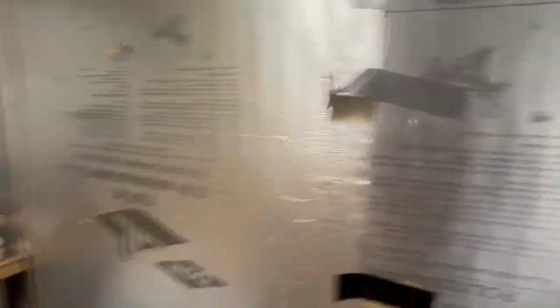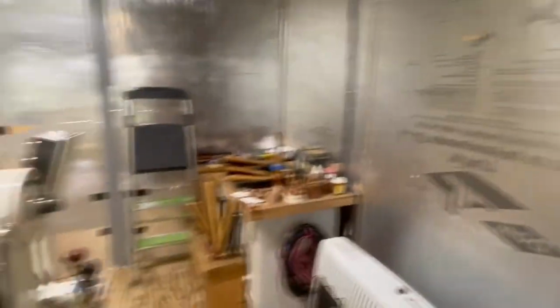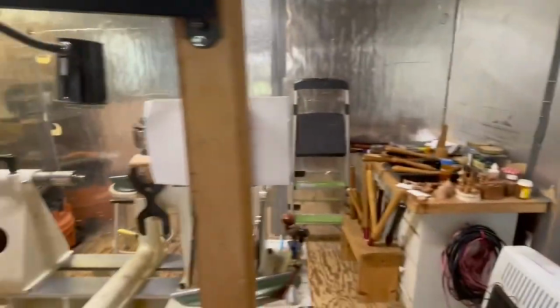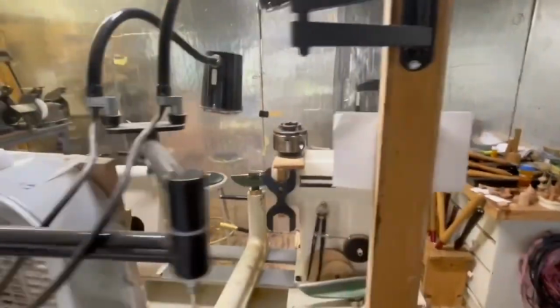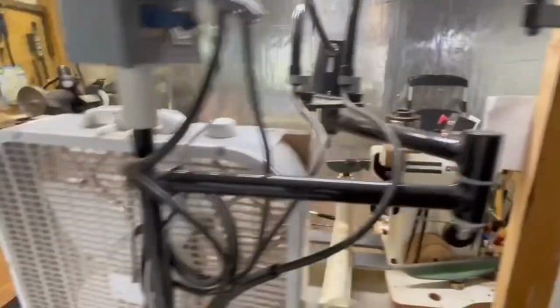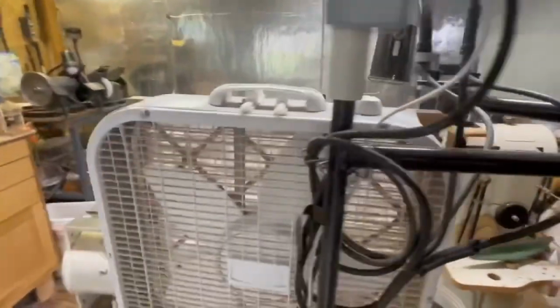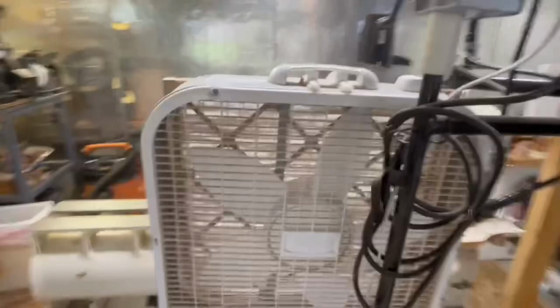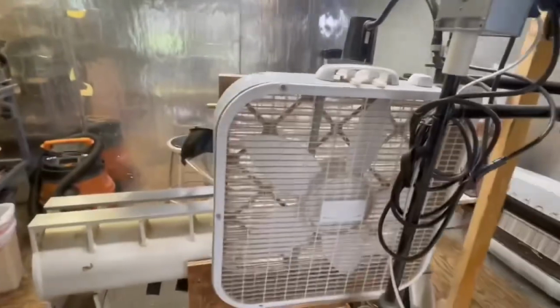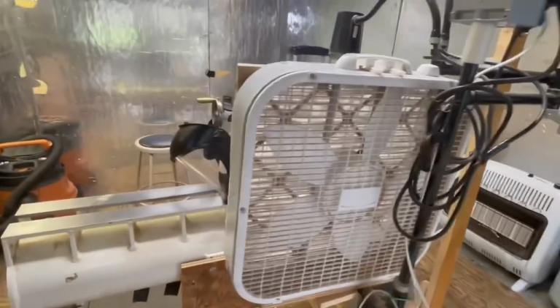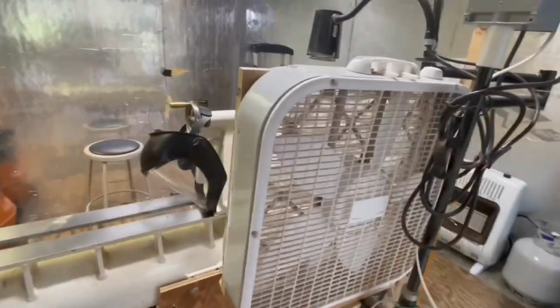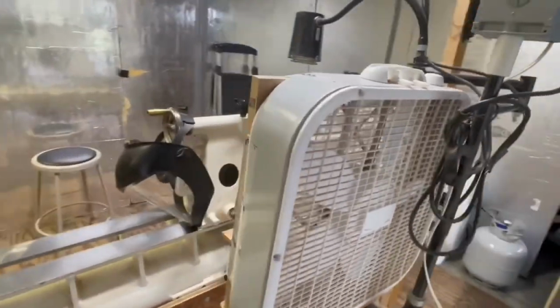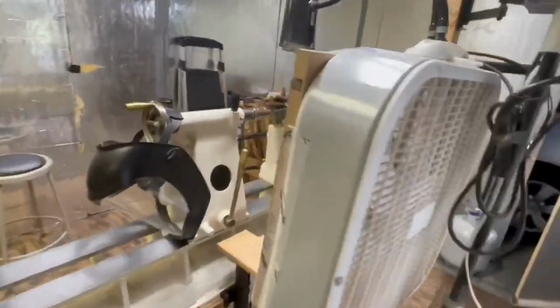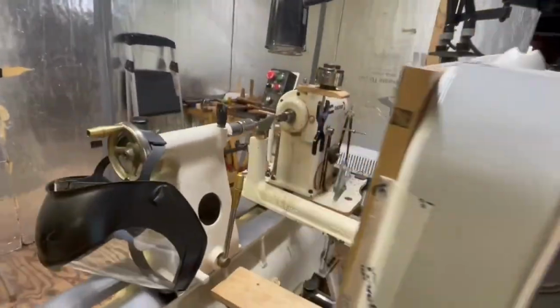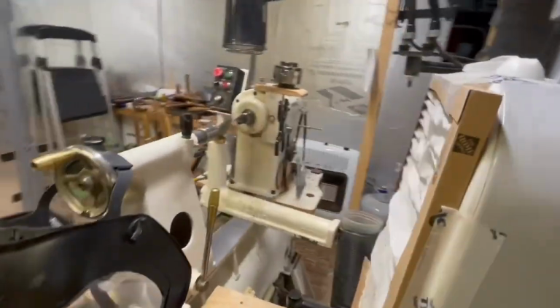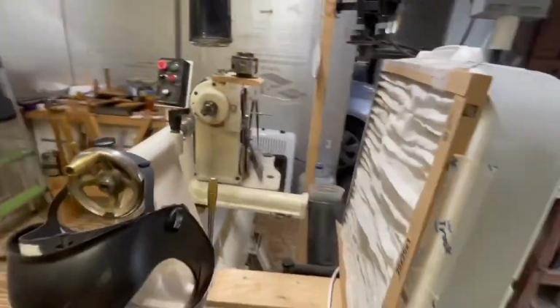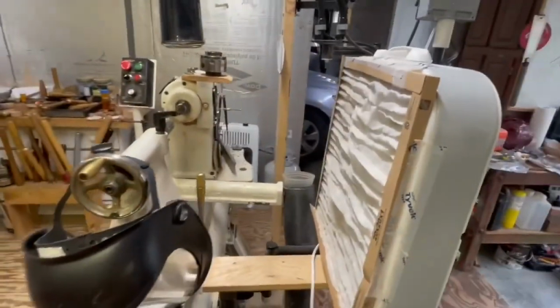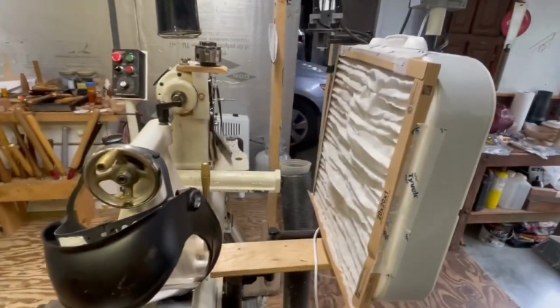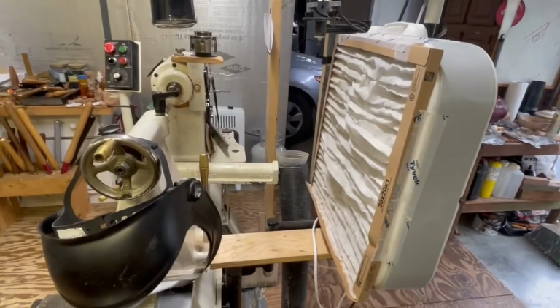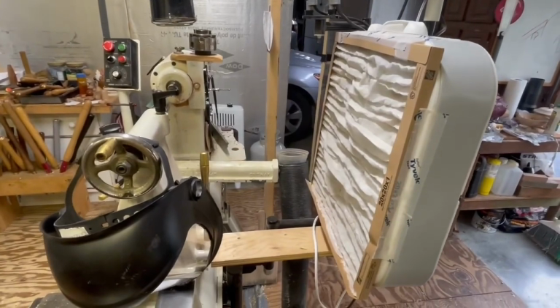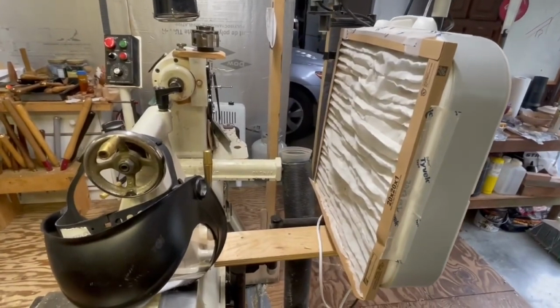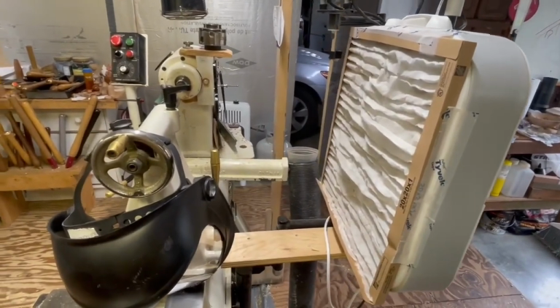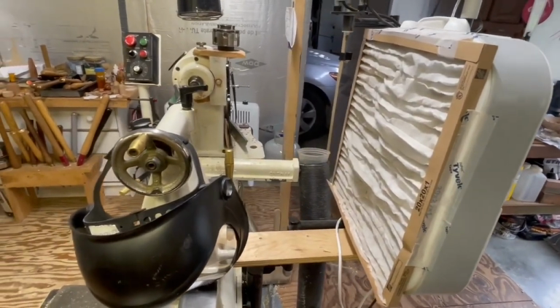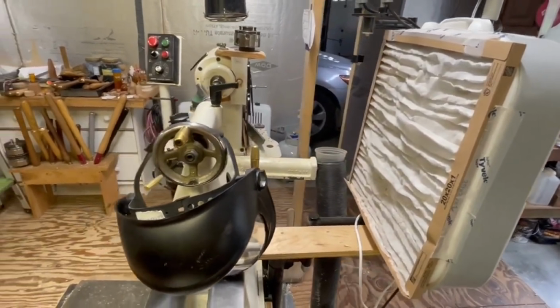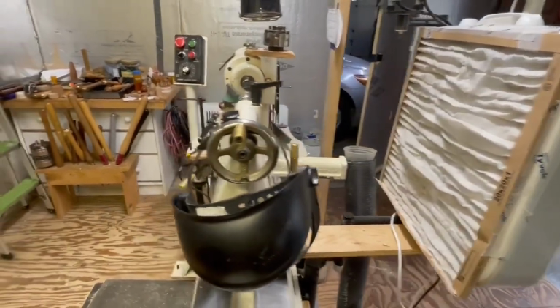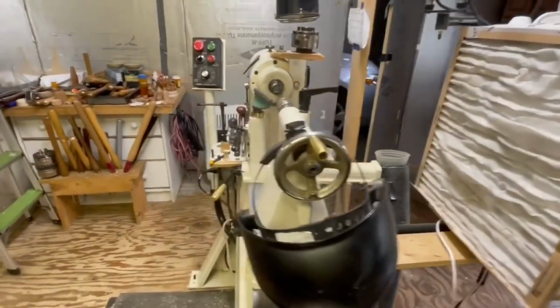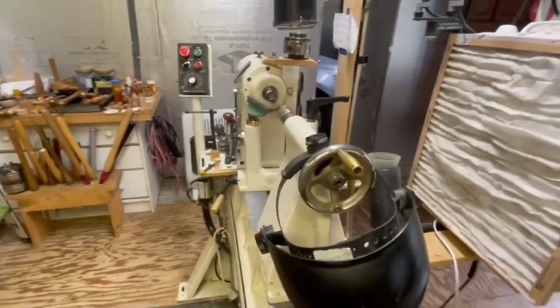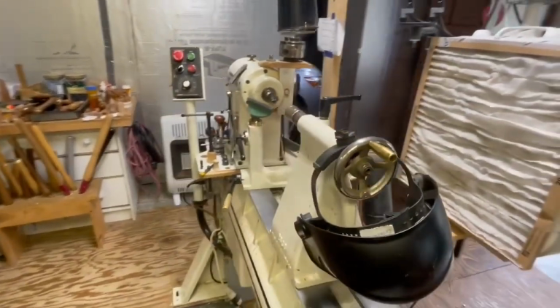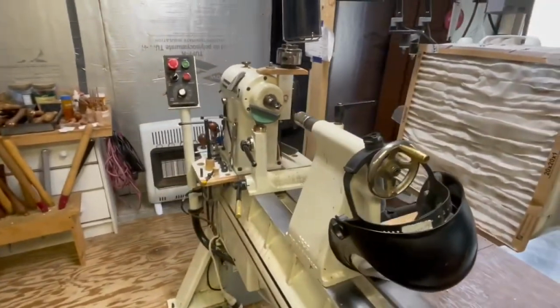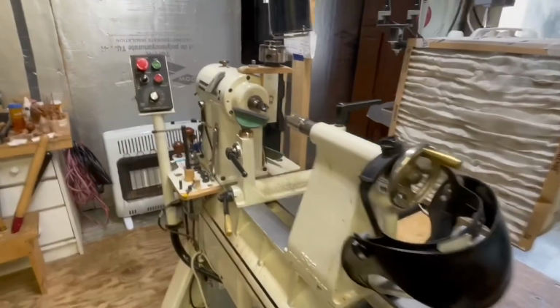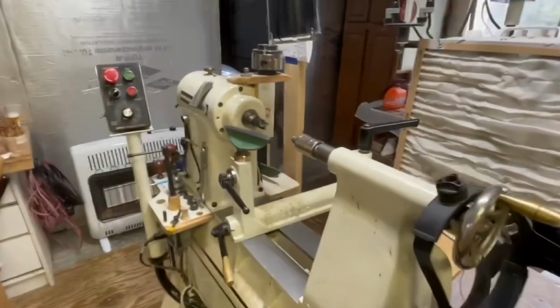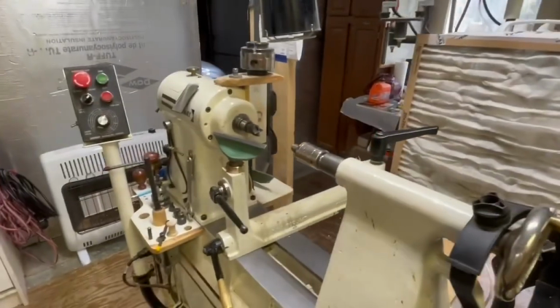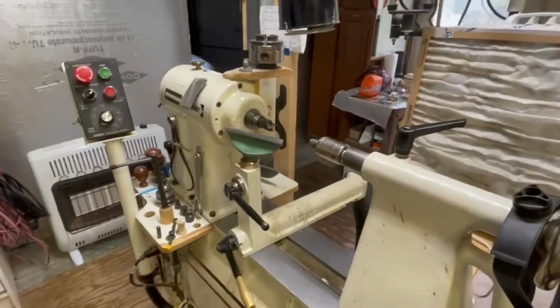This is the one-way lathe that I have. My high-tech fine dust removal system, which is a box fan and a simple furnace filter on this side. I thought maybe you might want to see the setup — I know you've seen this plenty of times.